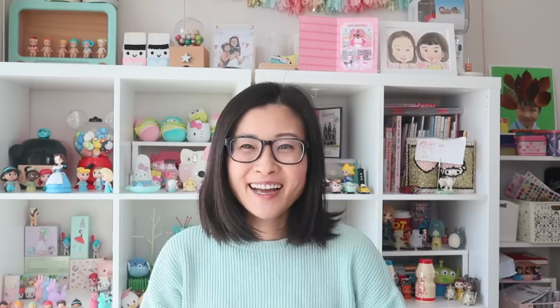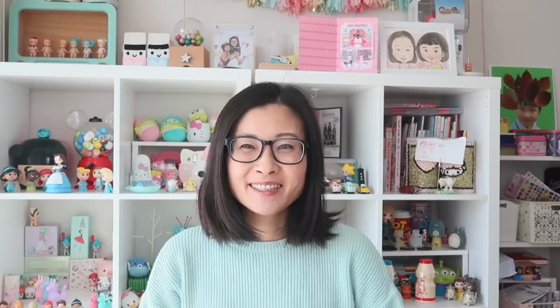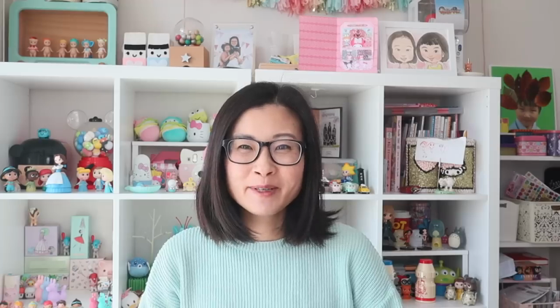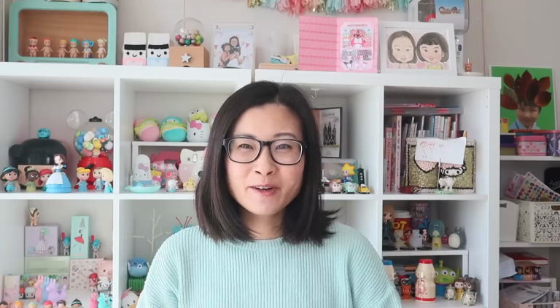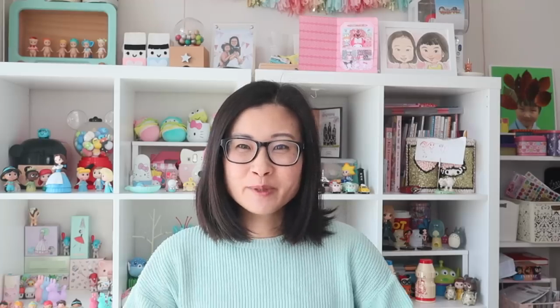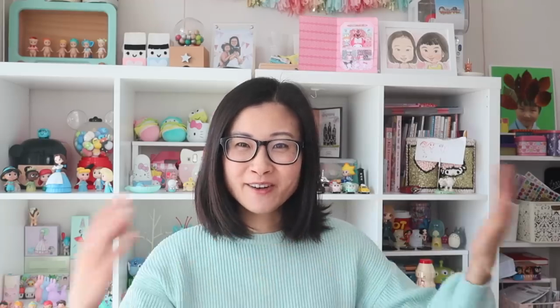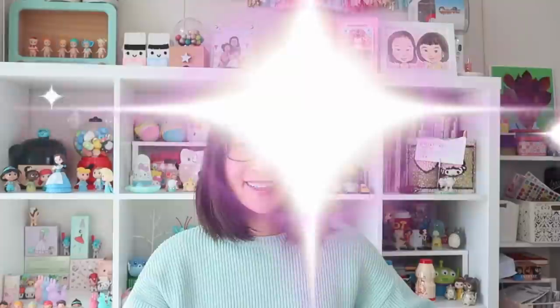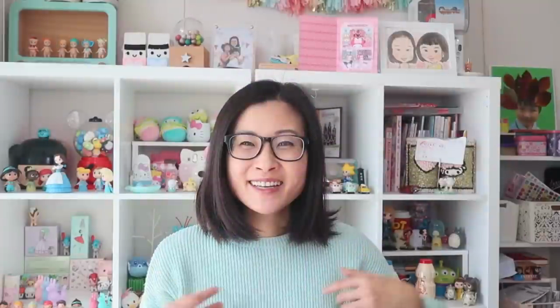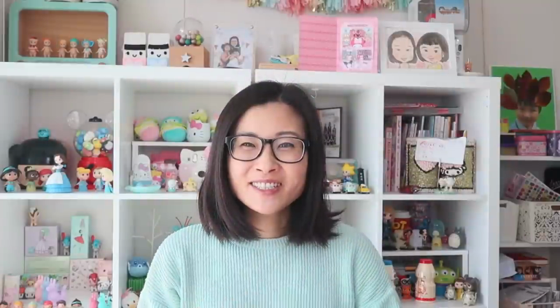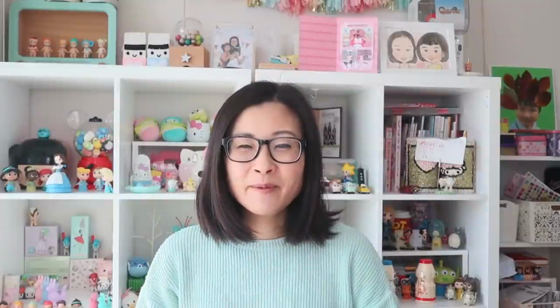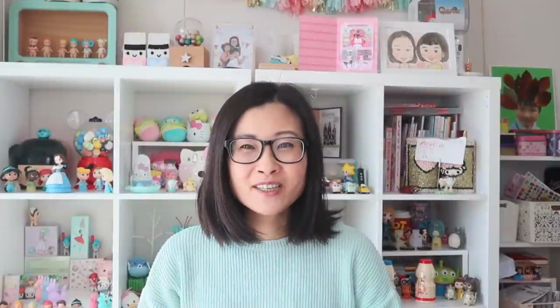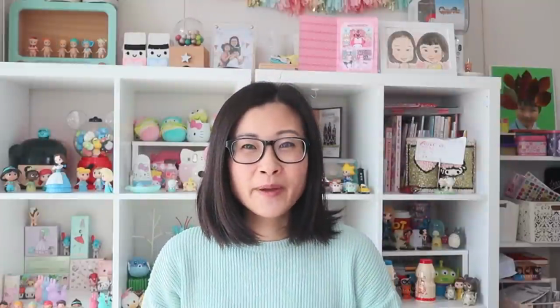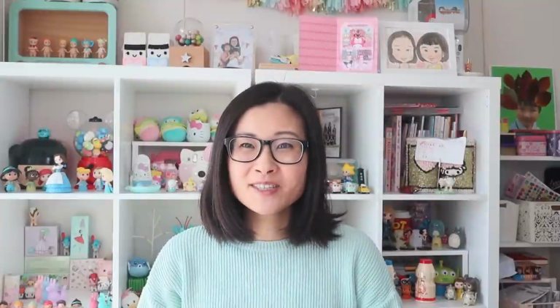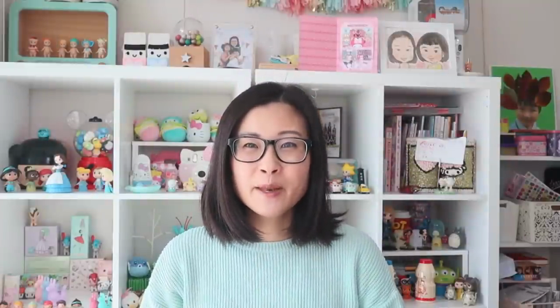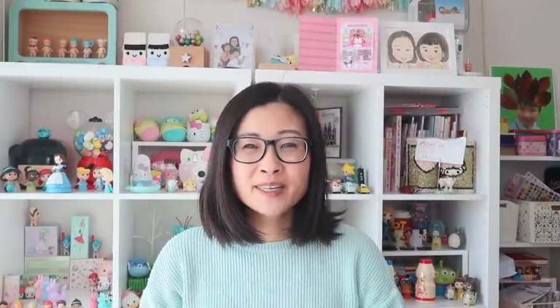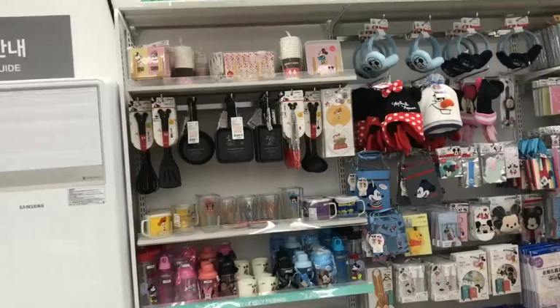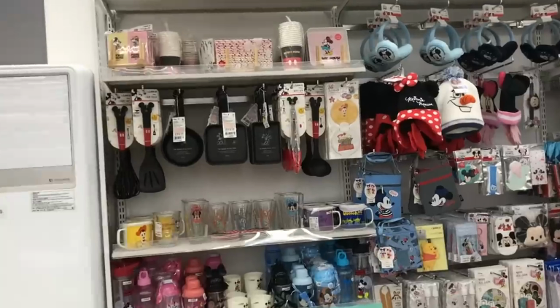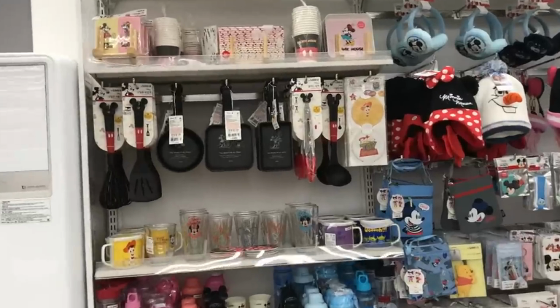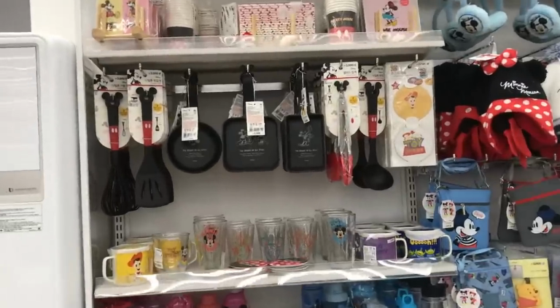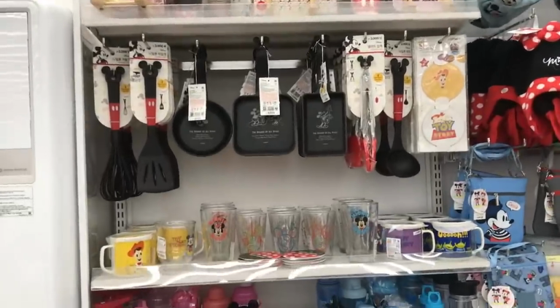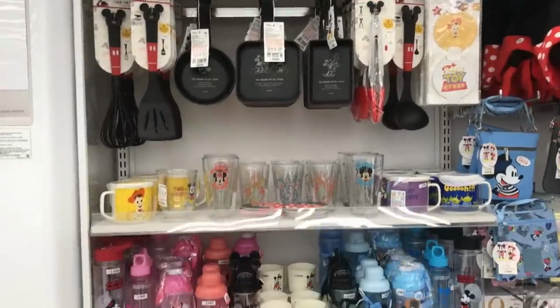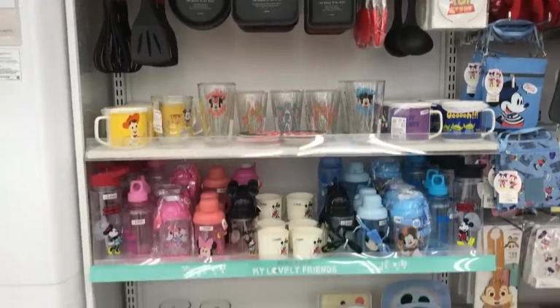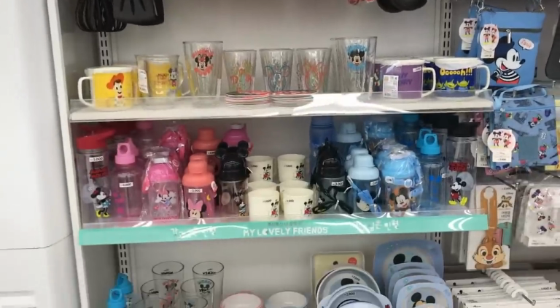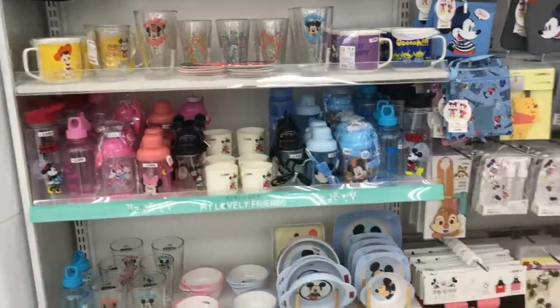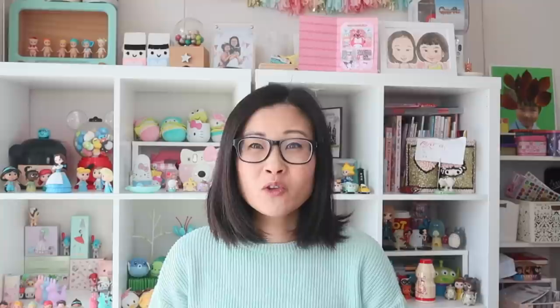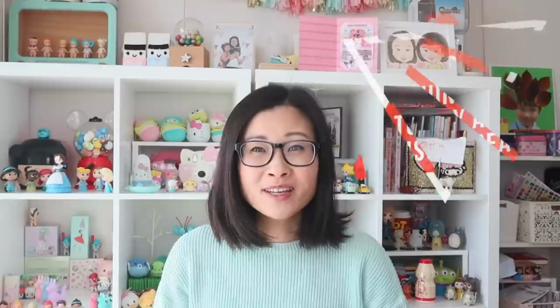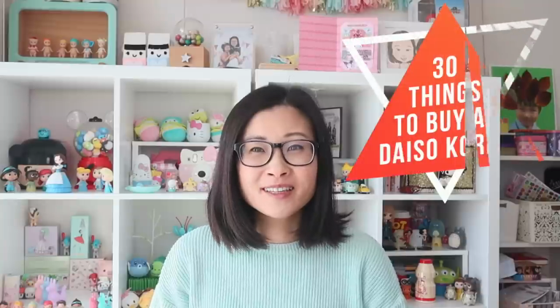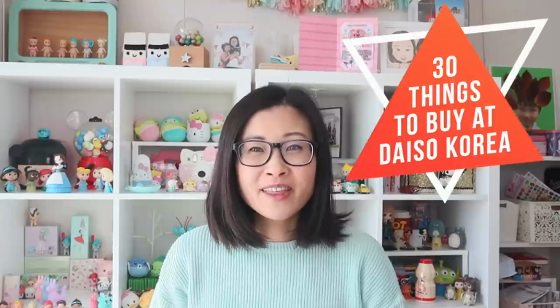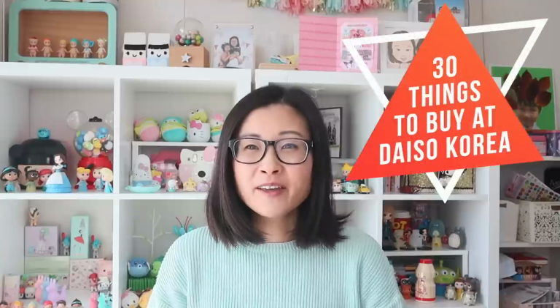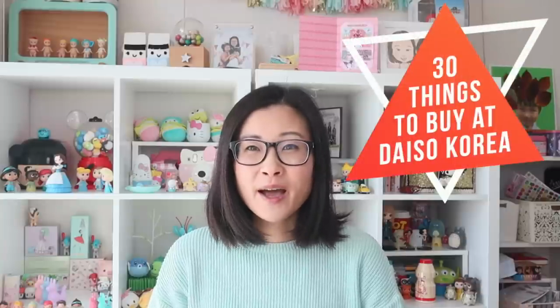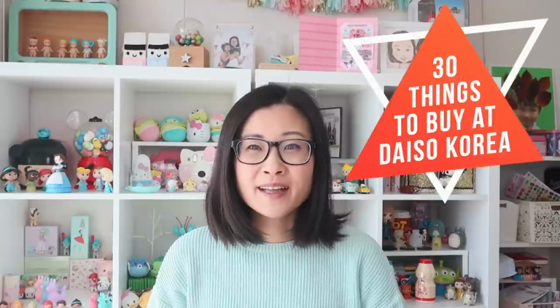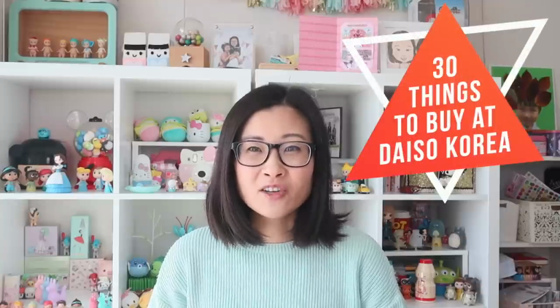Hi guys, my name is Marie and welcome to my co-air world. Today I'm going to take you shopping at Daiso again, but instead of going to the stationery section, we're going to check out the rest of the store. I'm going to share with you 30 things that I like to buy at Daiso.